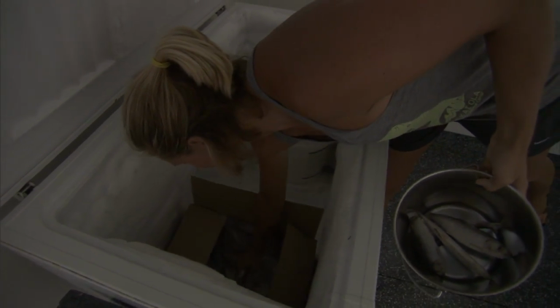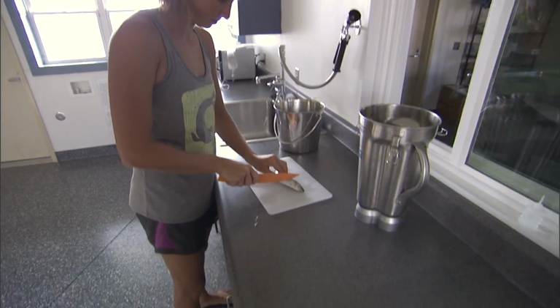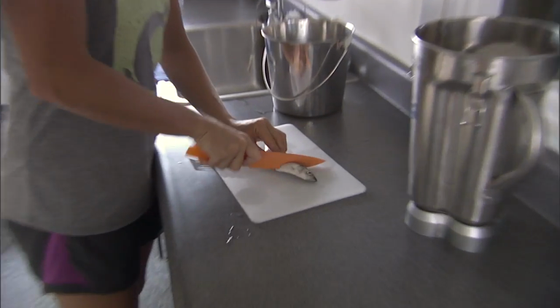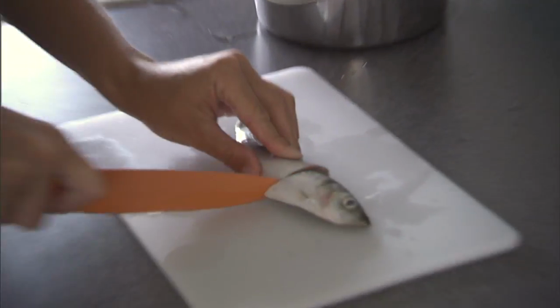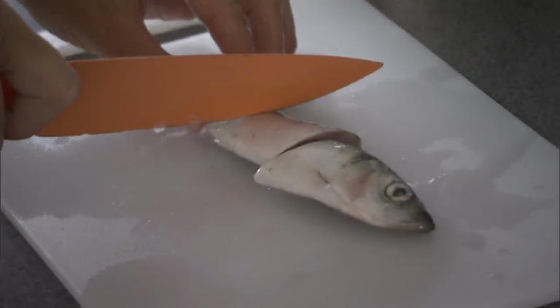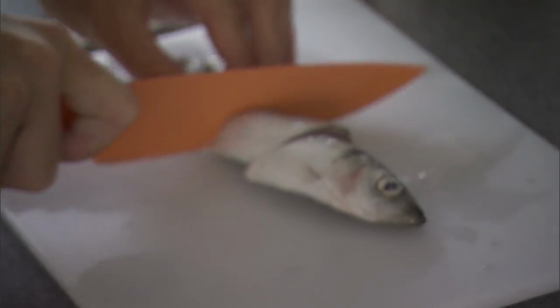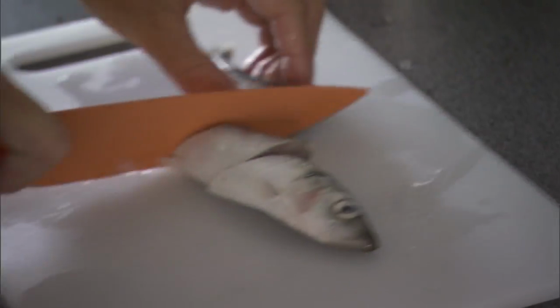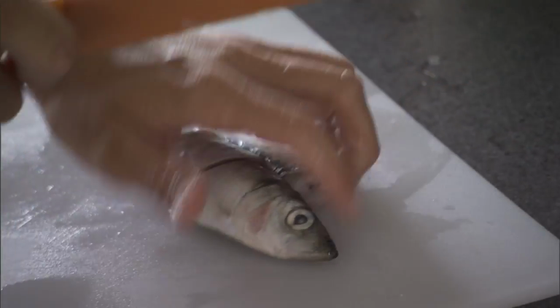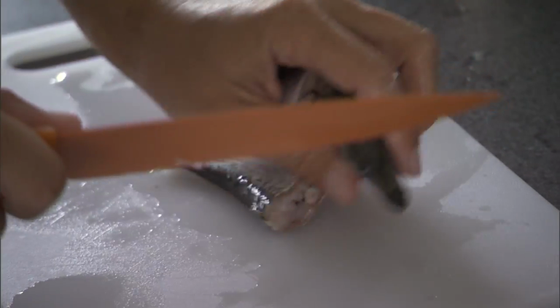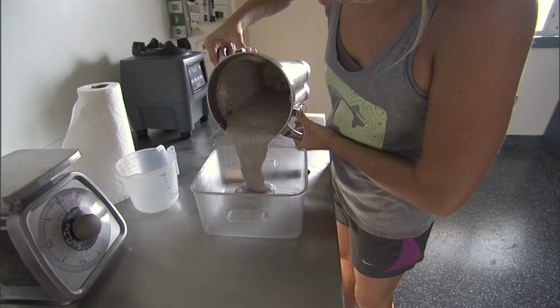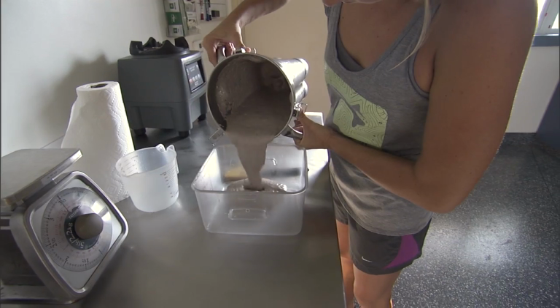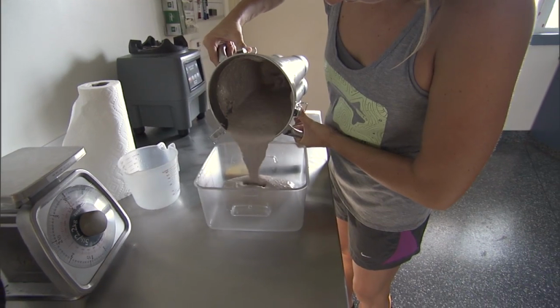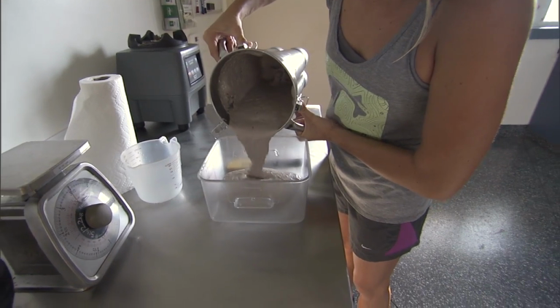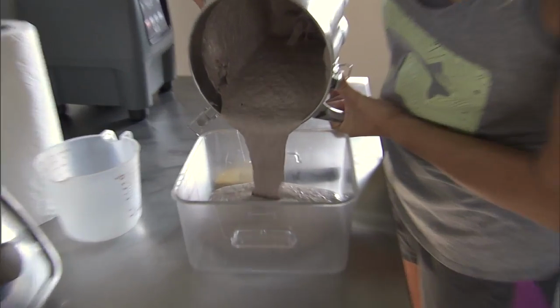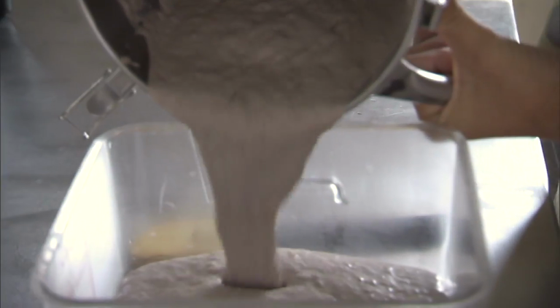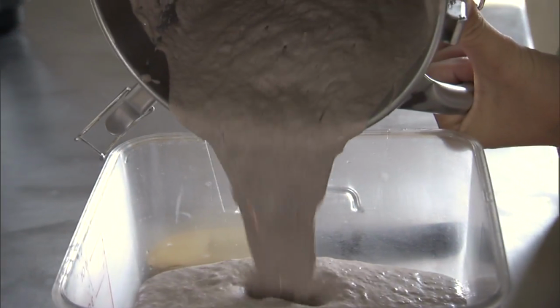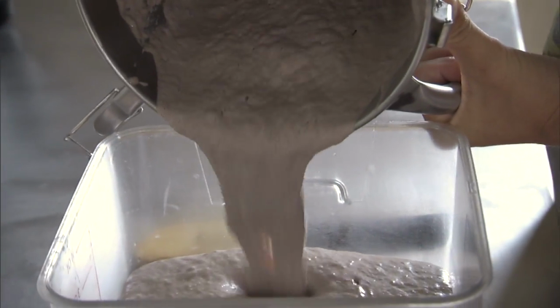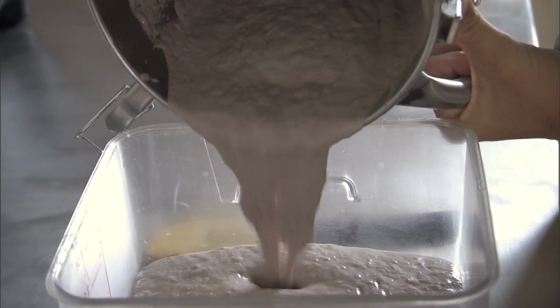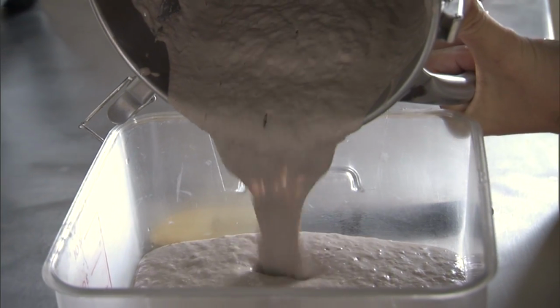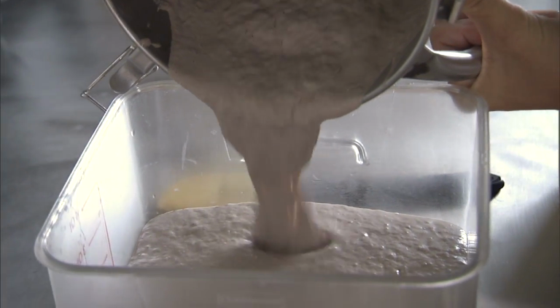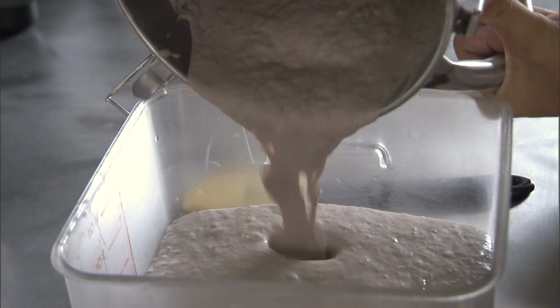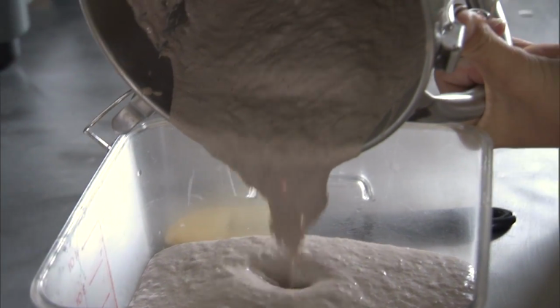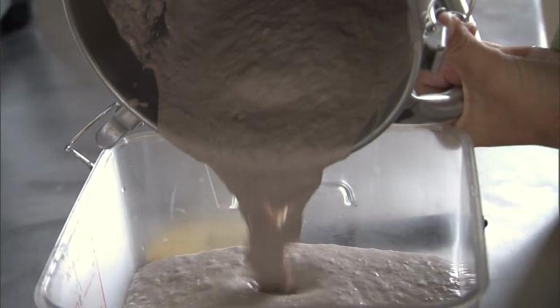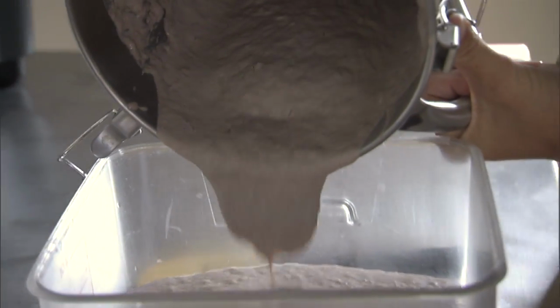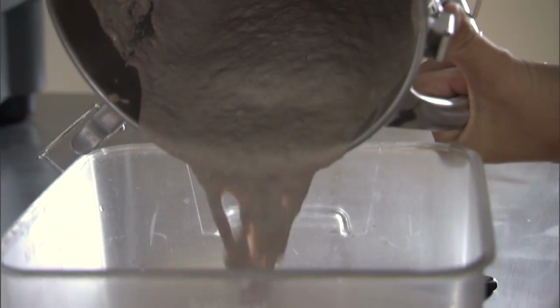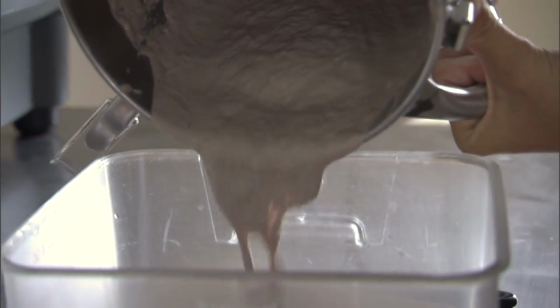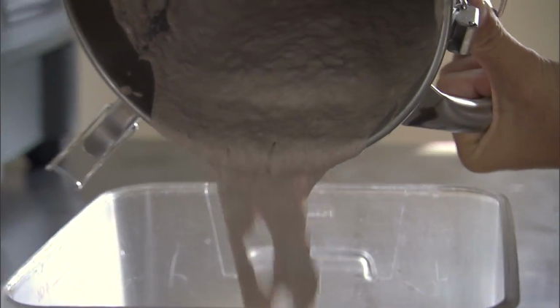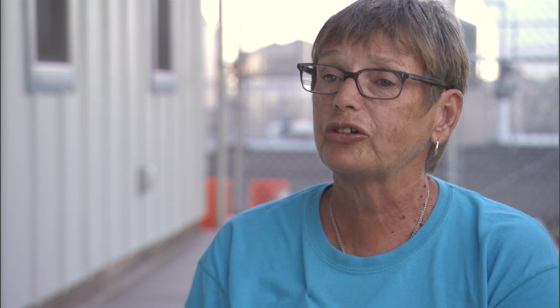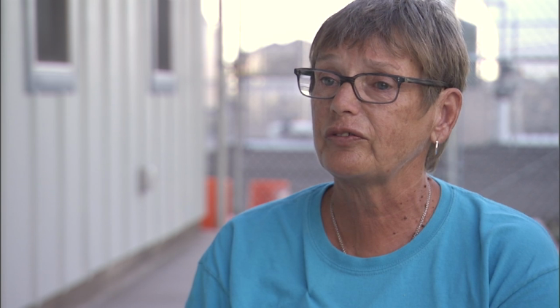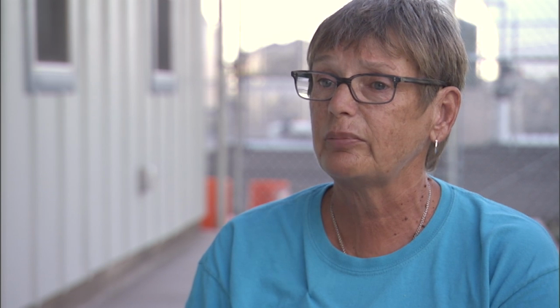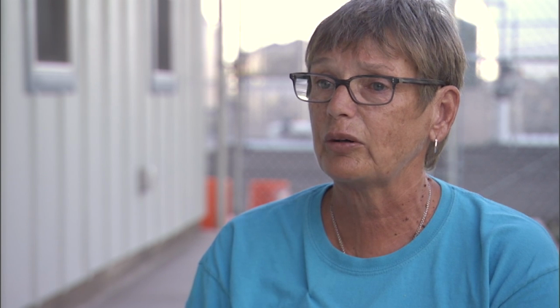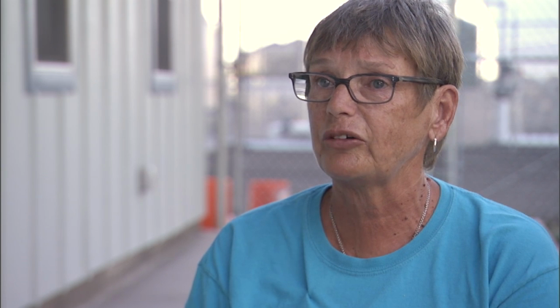We're chopping up herring and making it into what we call the smoothie — fish smoothie — and we need to give them that until the teeth start erupting and until she's feeling better.